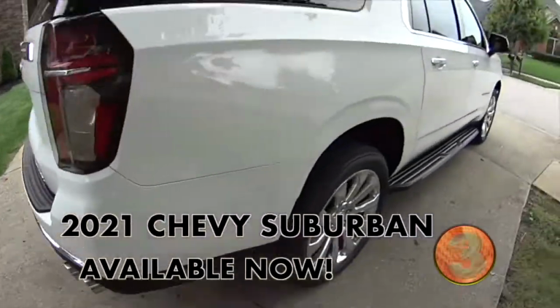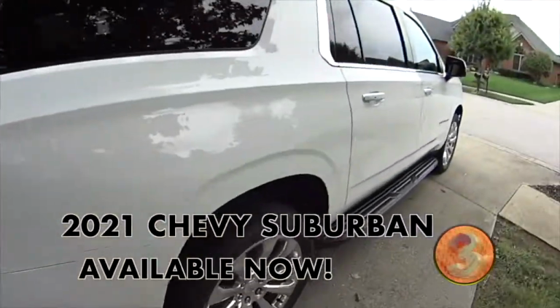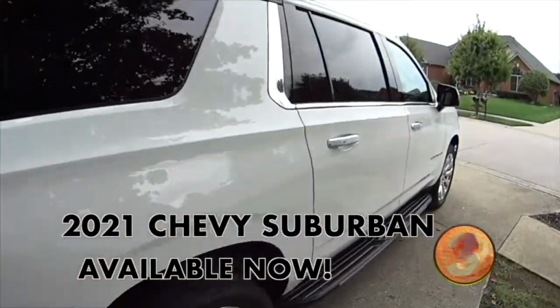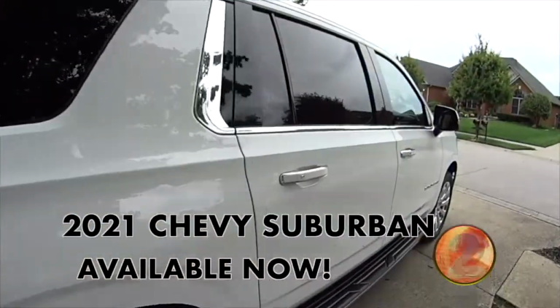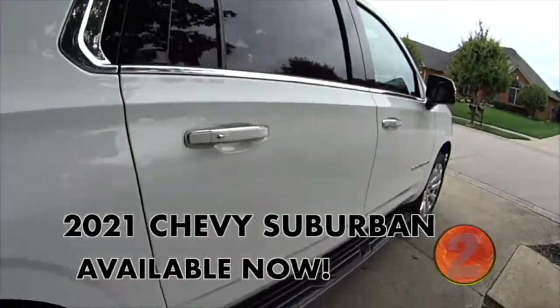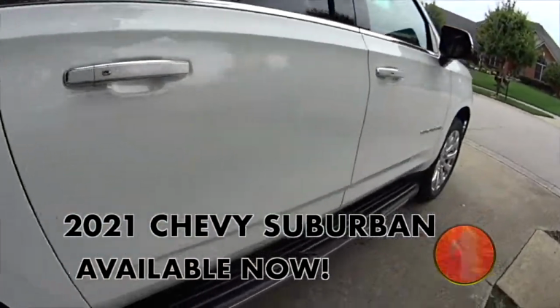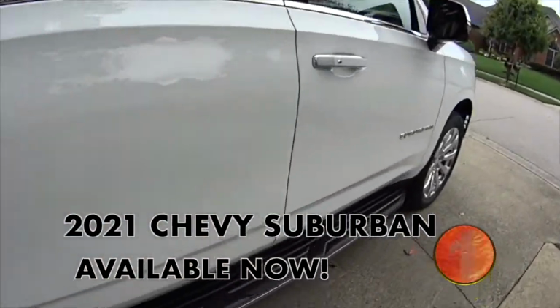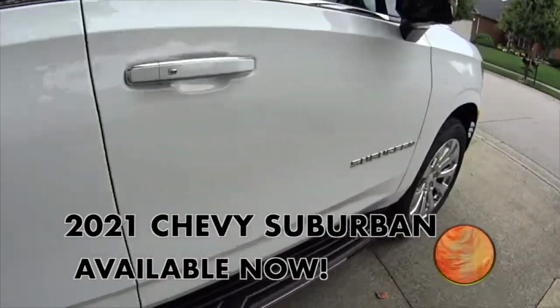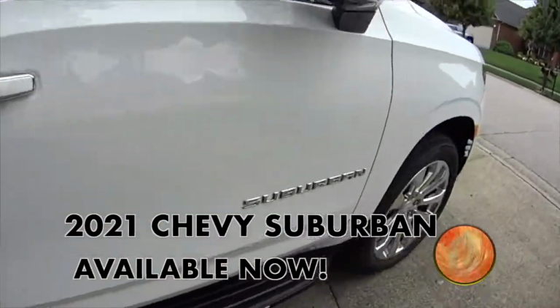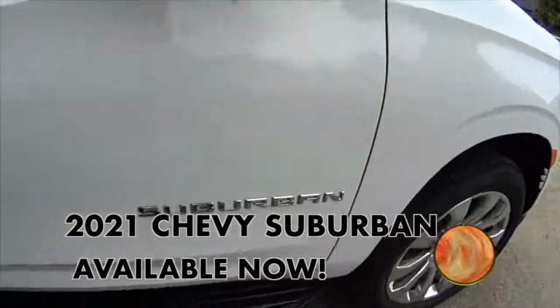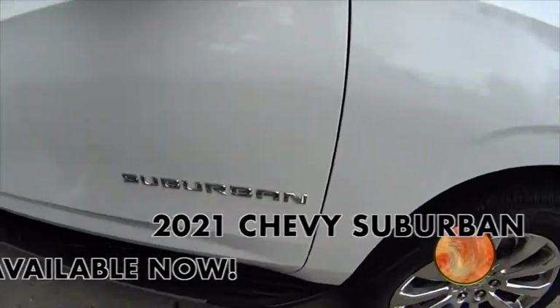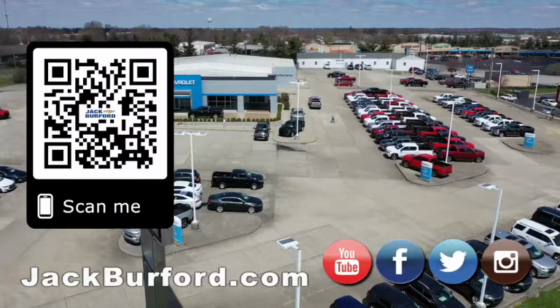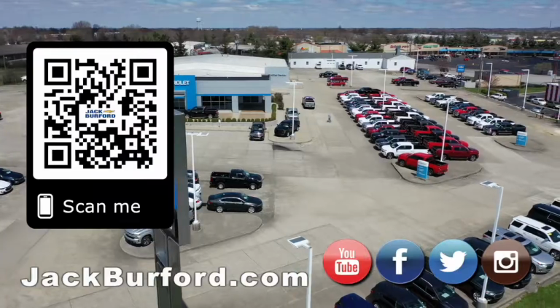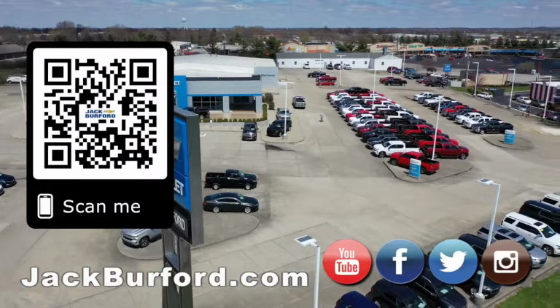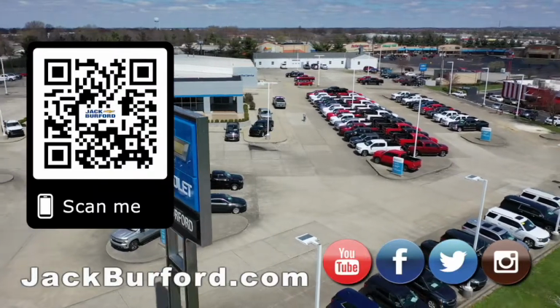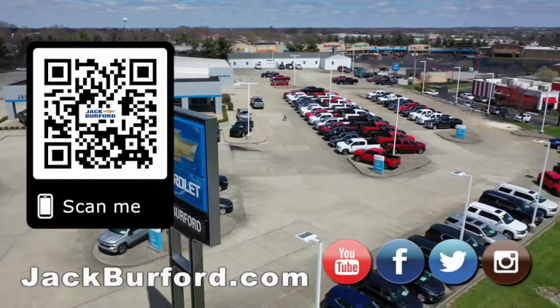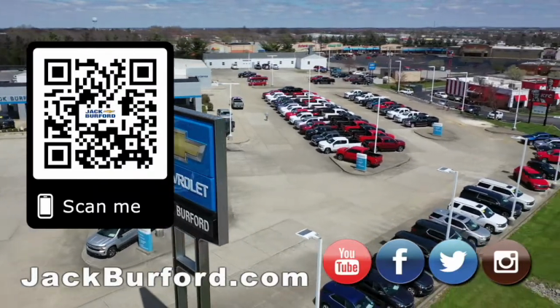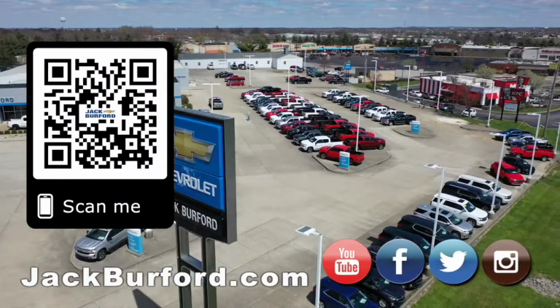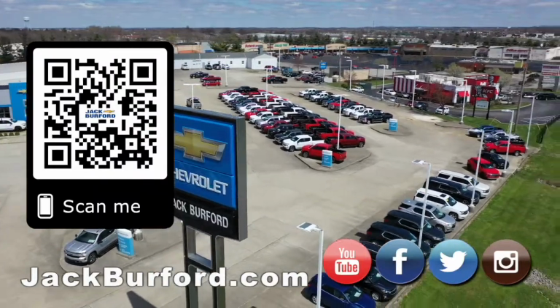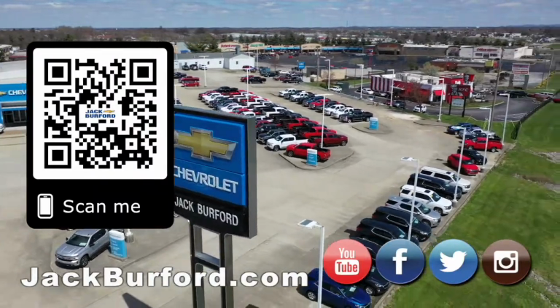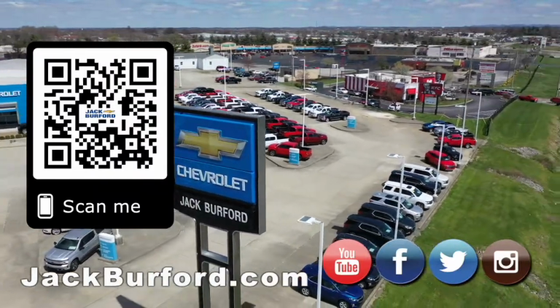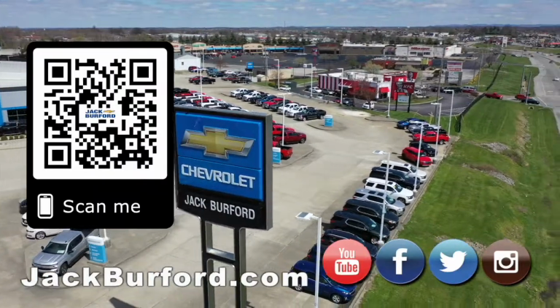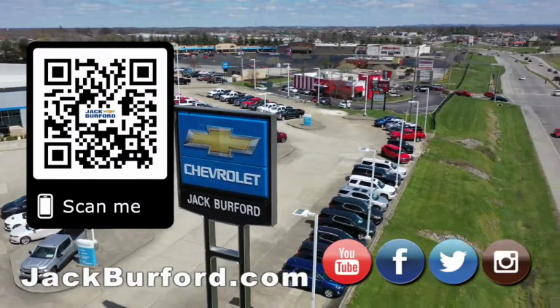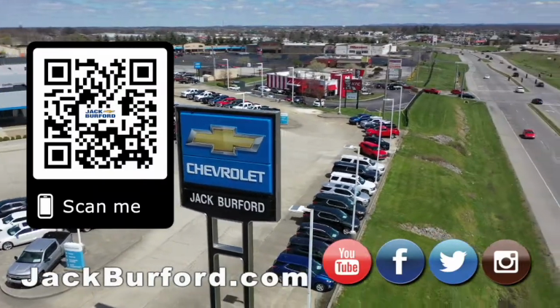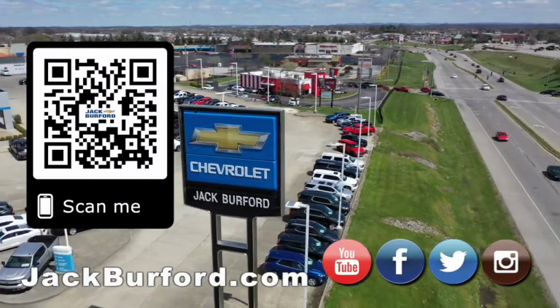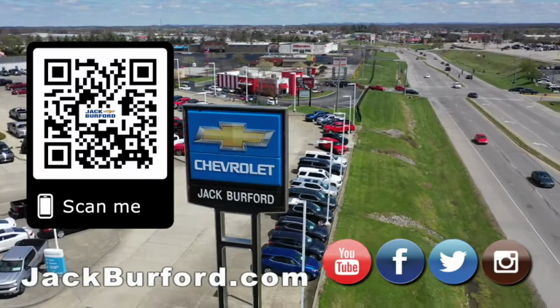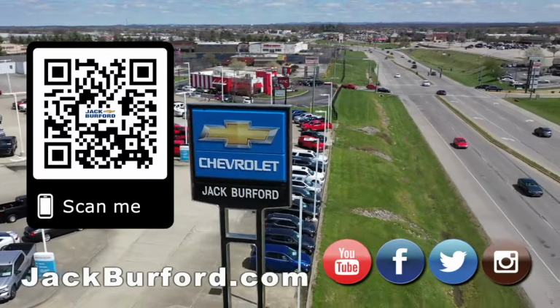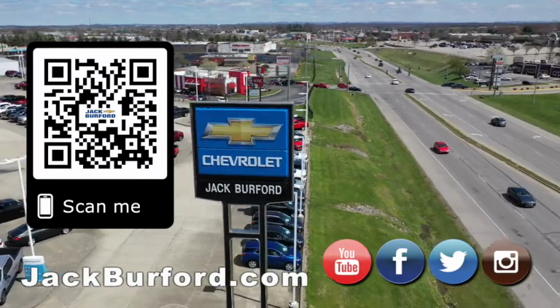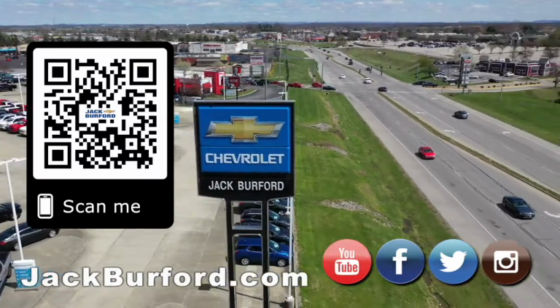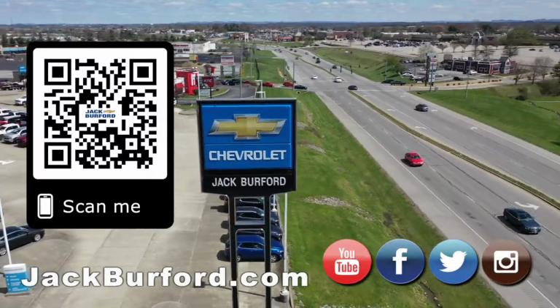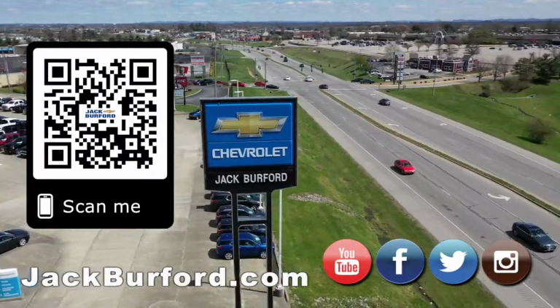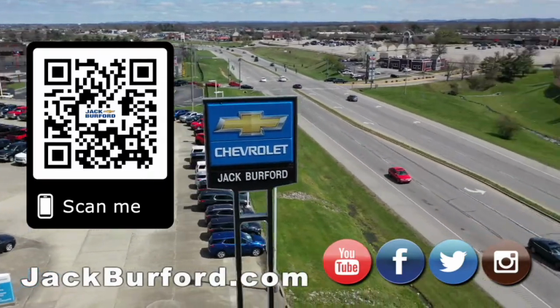For more information about this one, check it out at jackburford.com. We'll see you all next time. Why would you buy a vehicle anywhere else? Make sure to visit us at jackburford.com and subscribe to our YouTube channel.